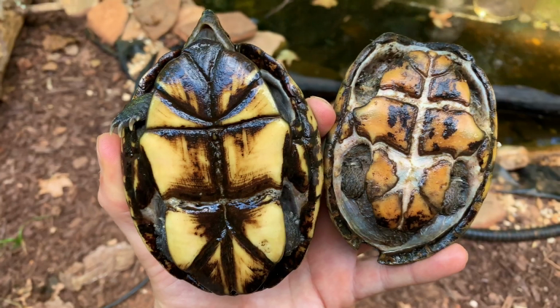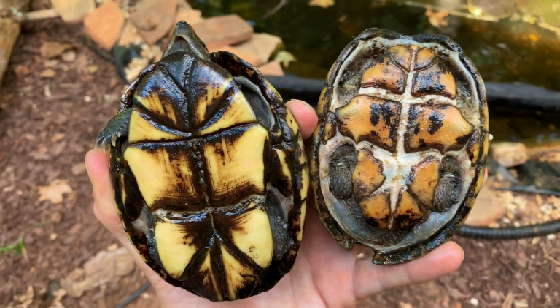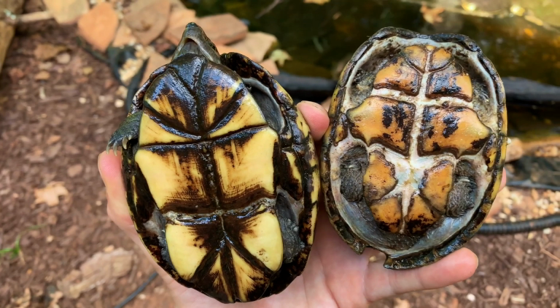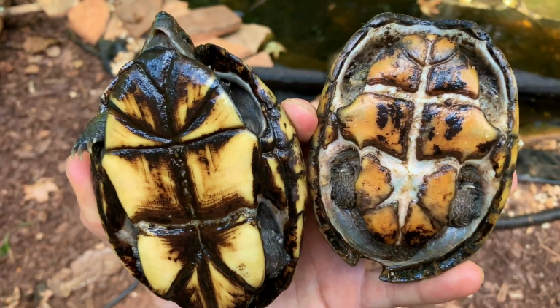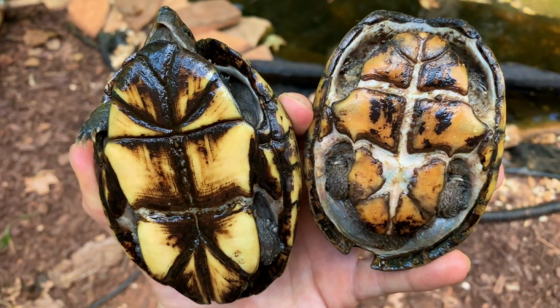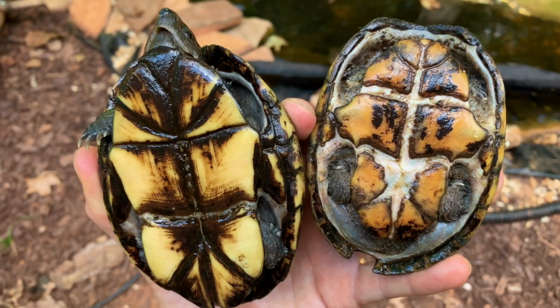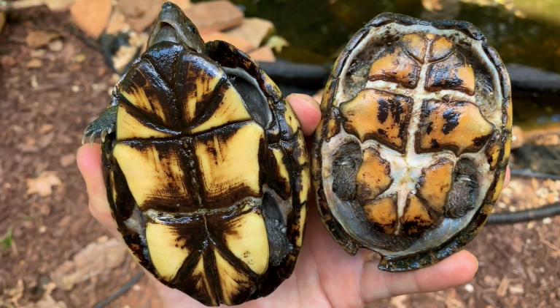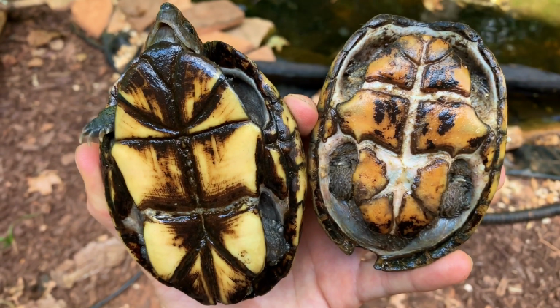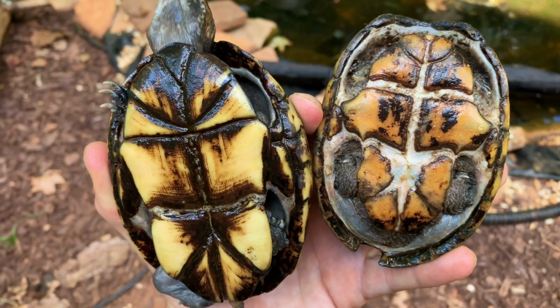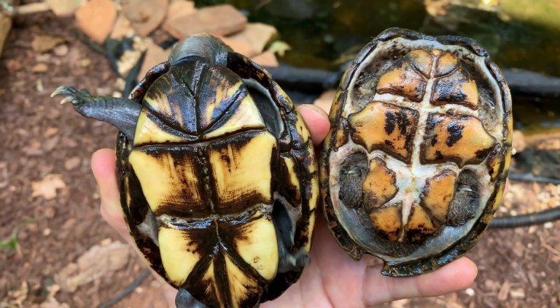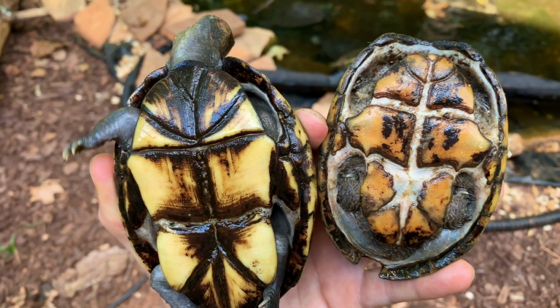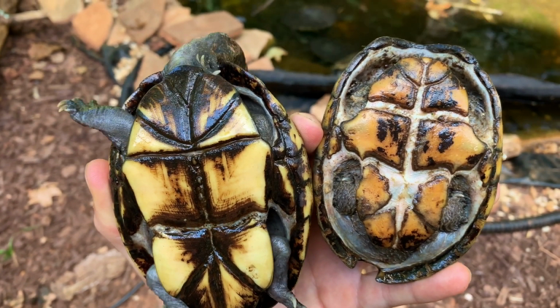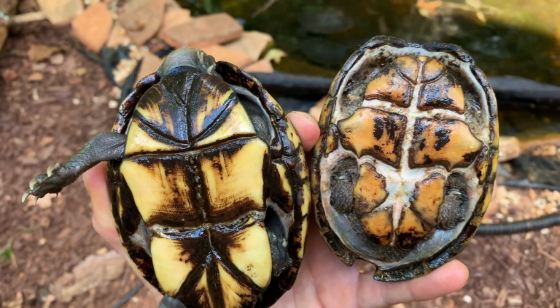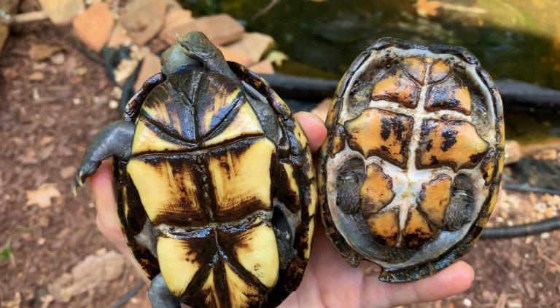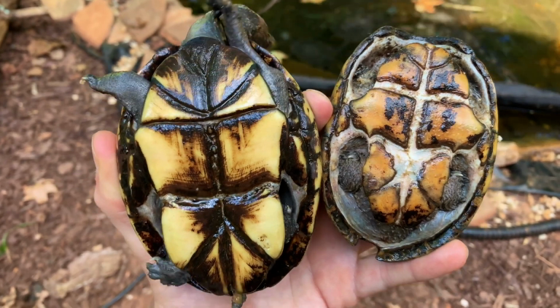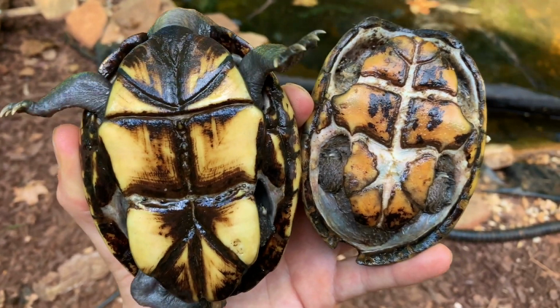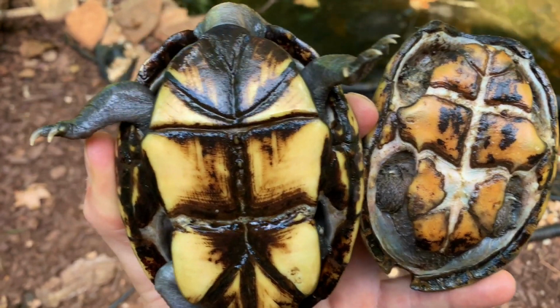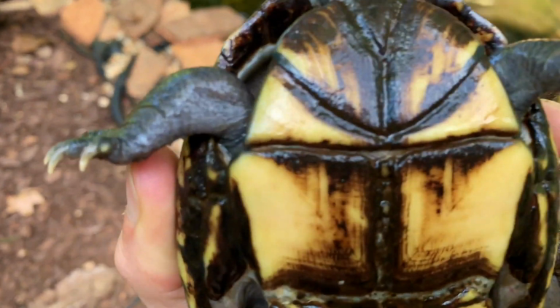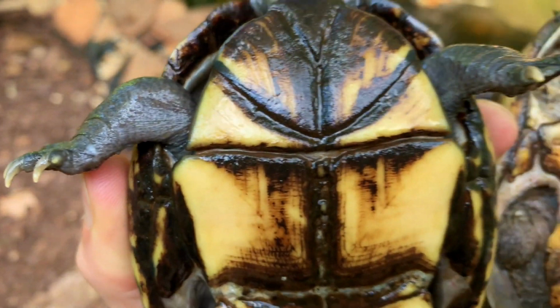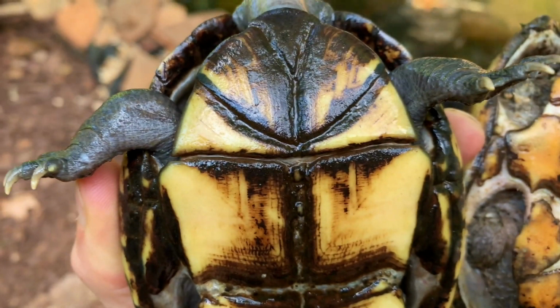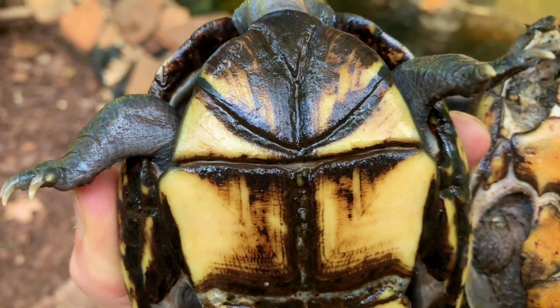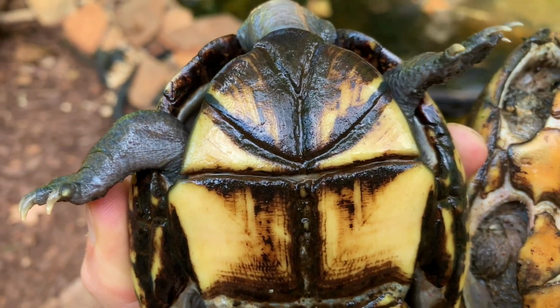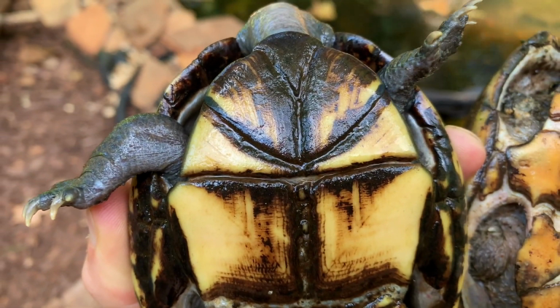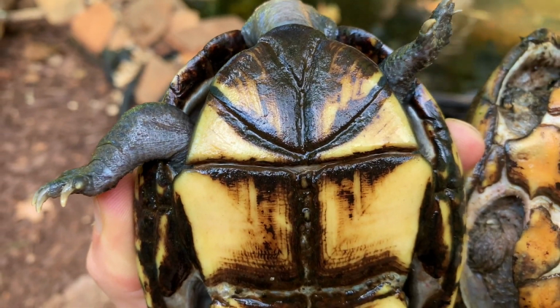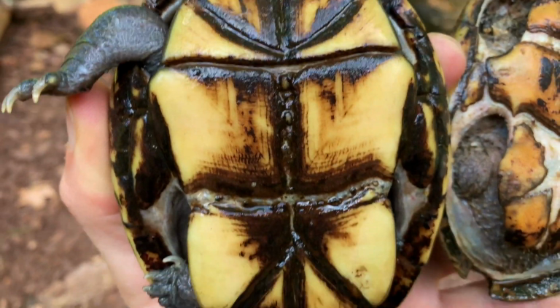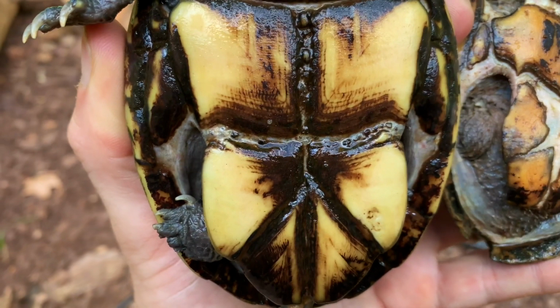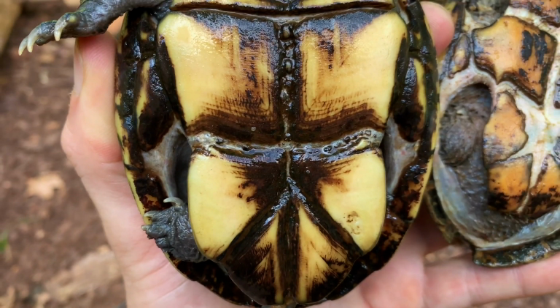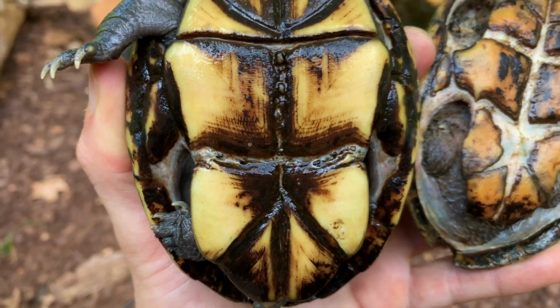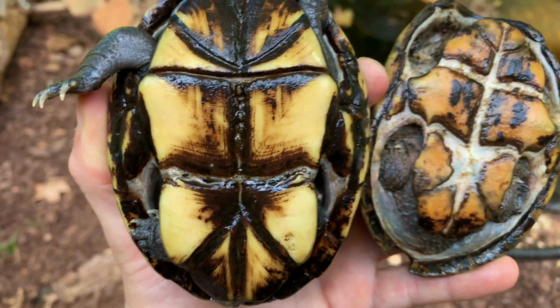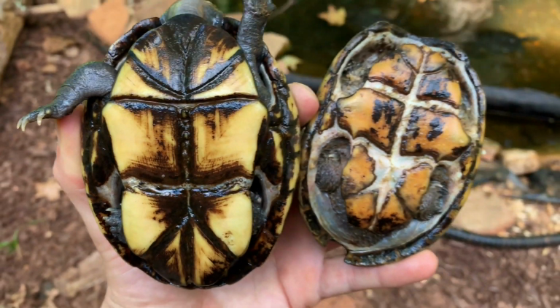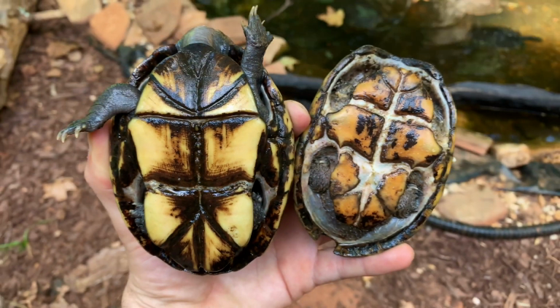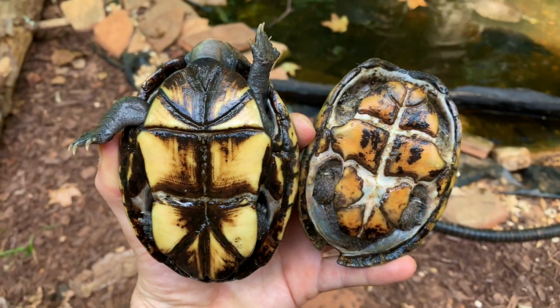The common musk turtle is on the right and you can see it has these large areas of skin and a much smaller plastron, whereas the mud turtle has two hinges, just like a box turtle — one there and one there — and the plastron is much larger.